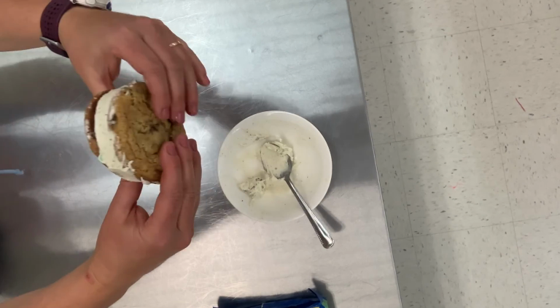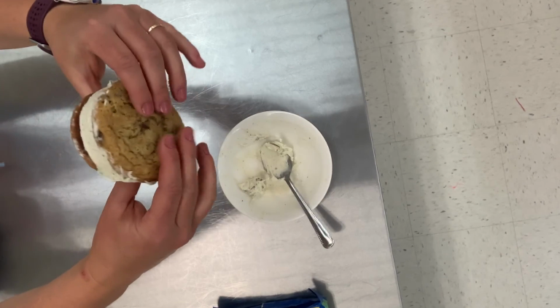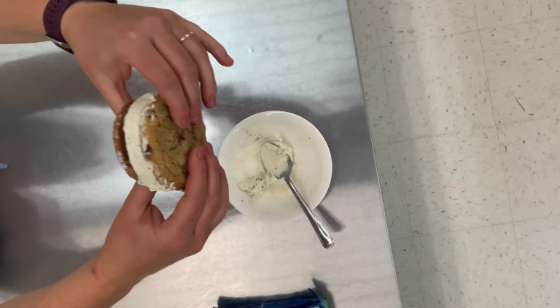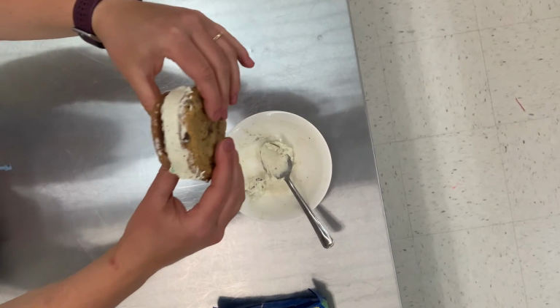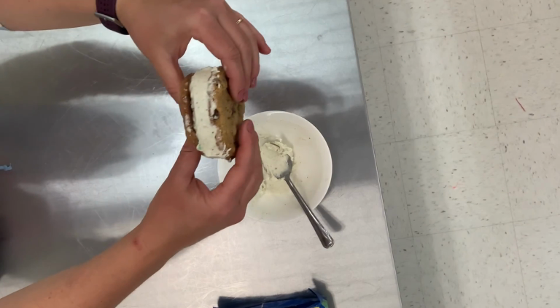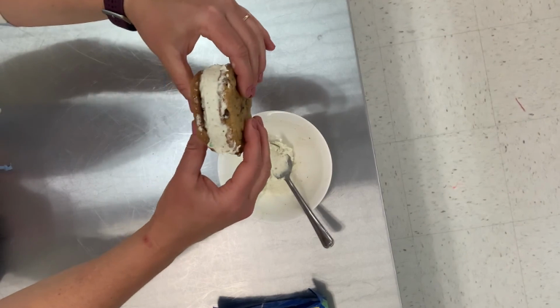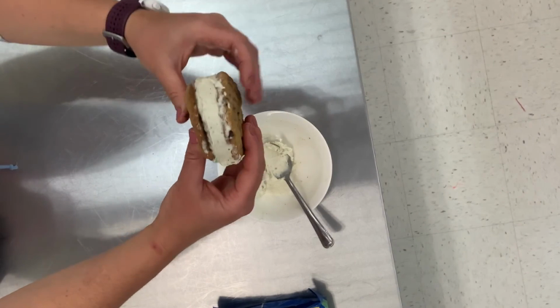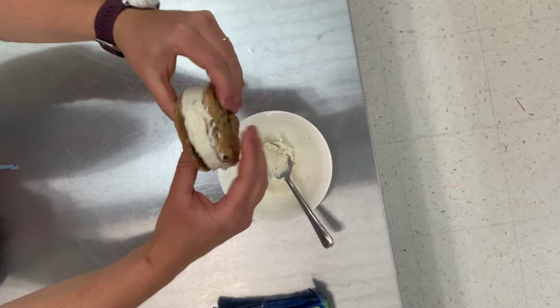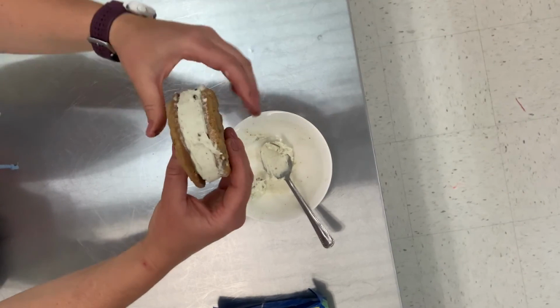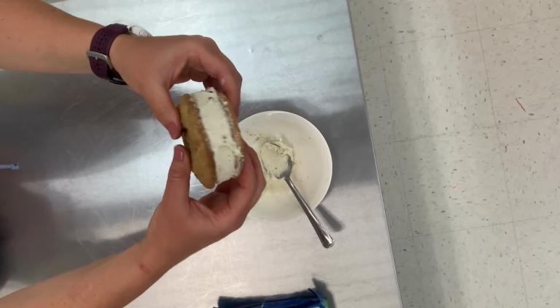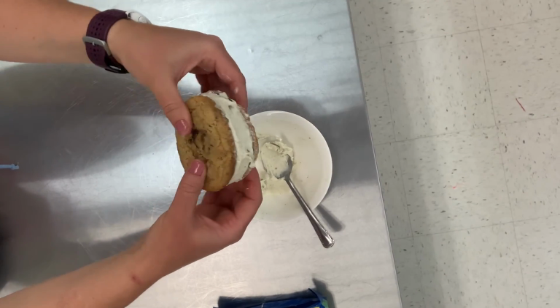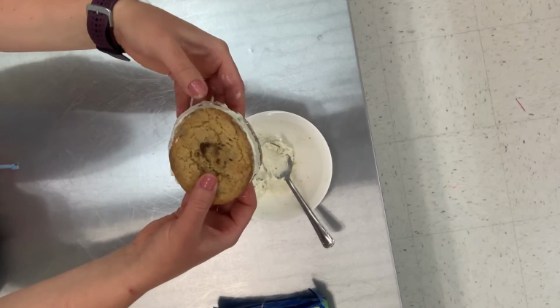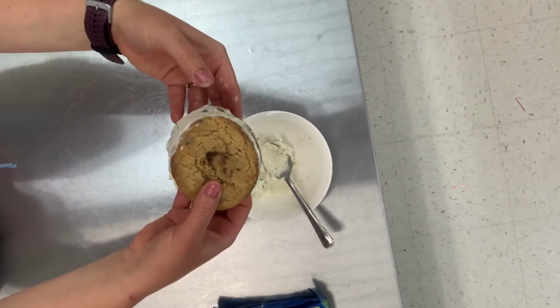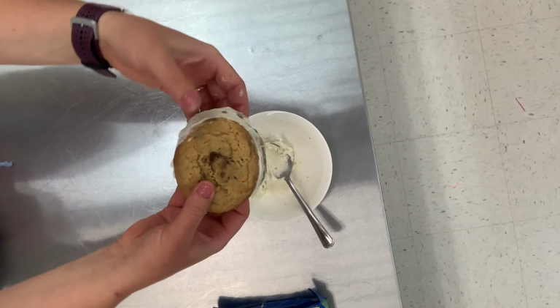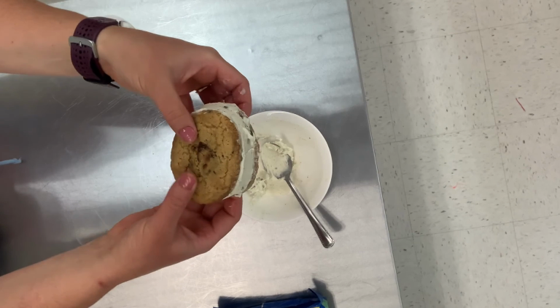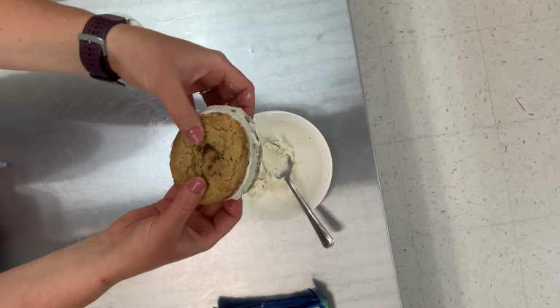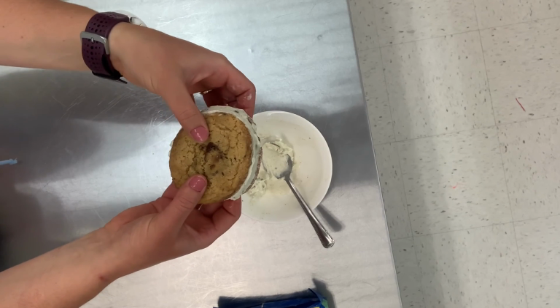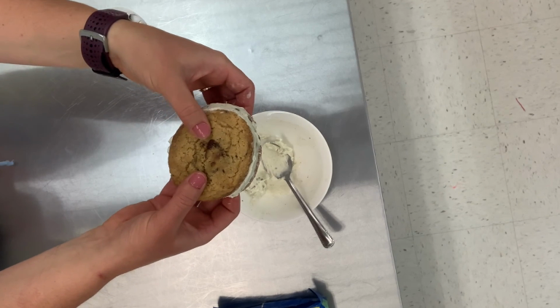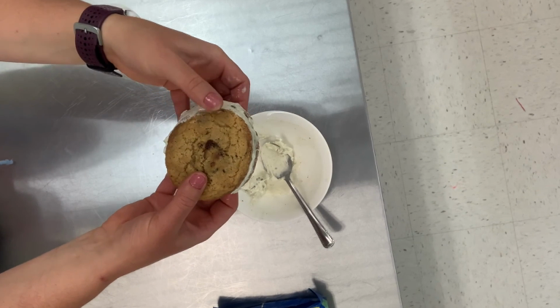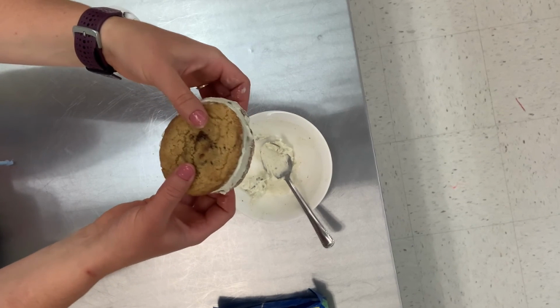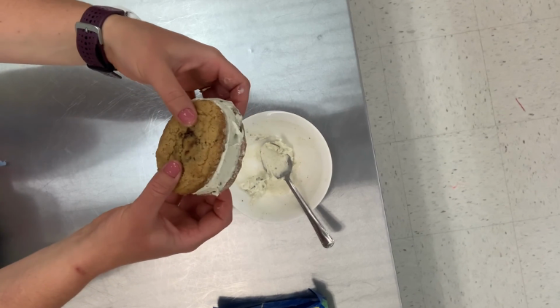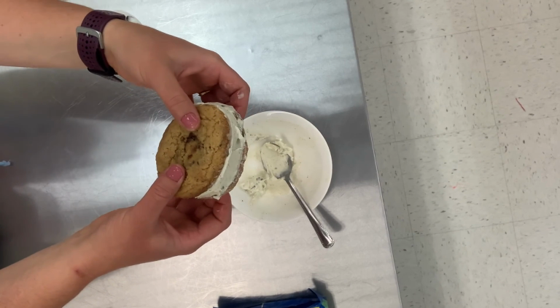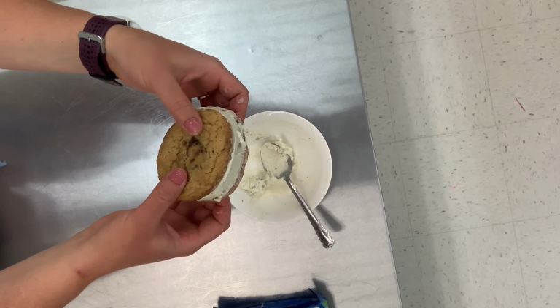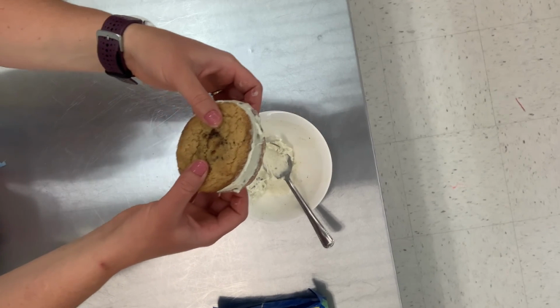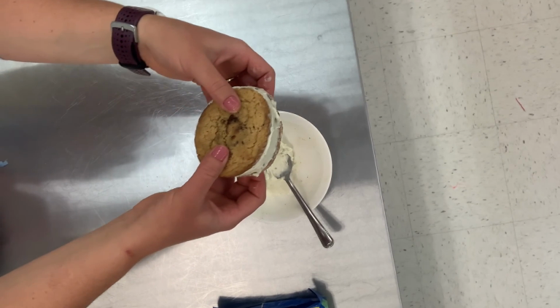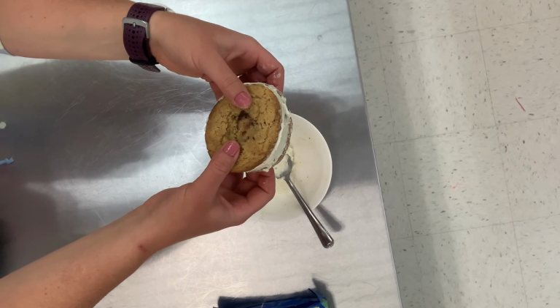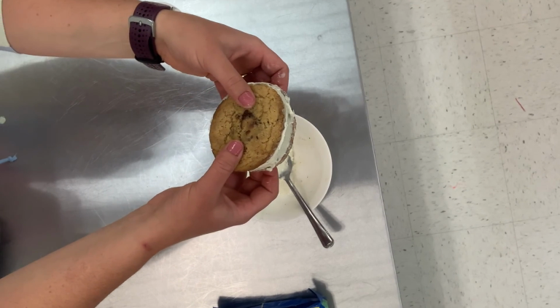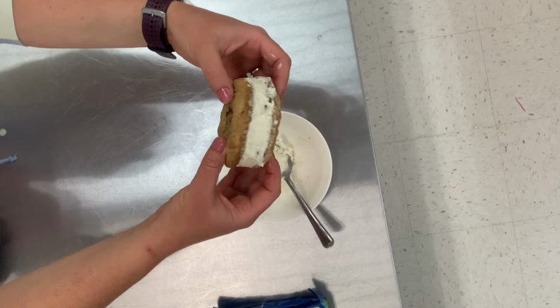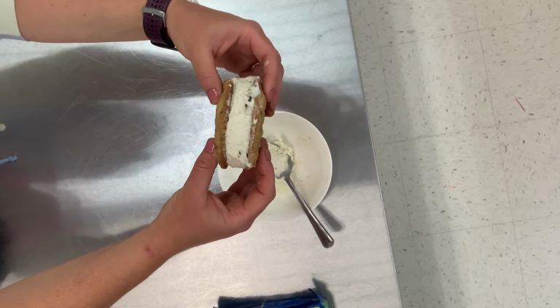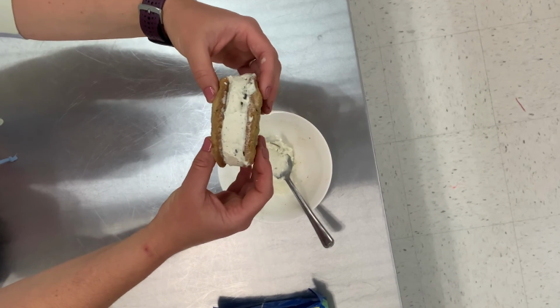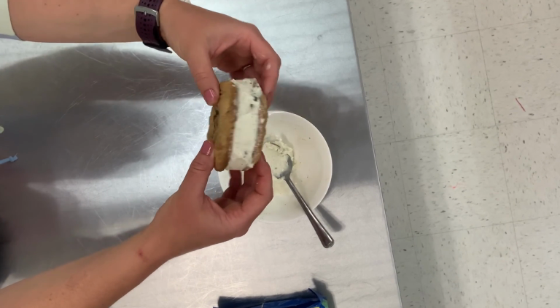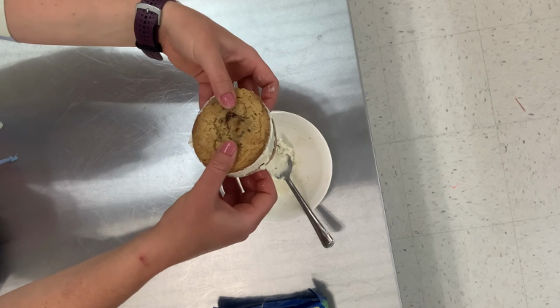We're going to put it back in the freezer and let it firm up a little bit because the ice cream is a little melted. Once it's hardened again — probably in about 10 minutes — we can enjoy it.